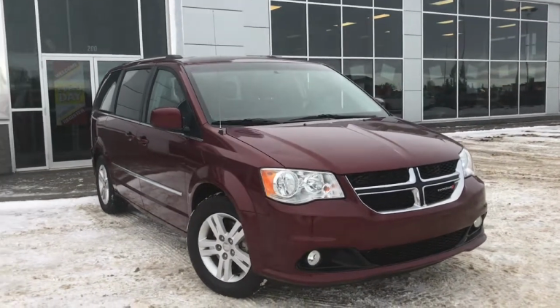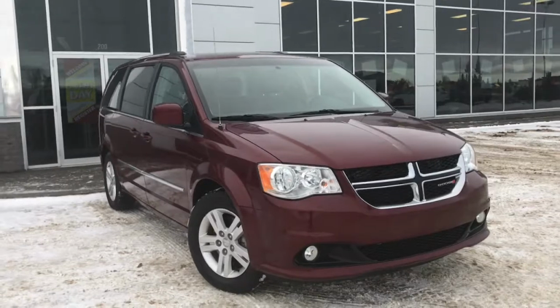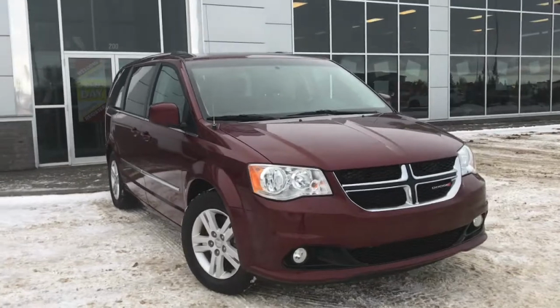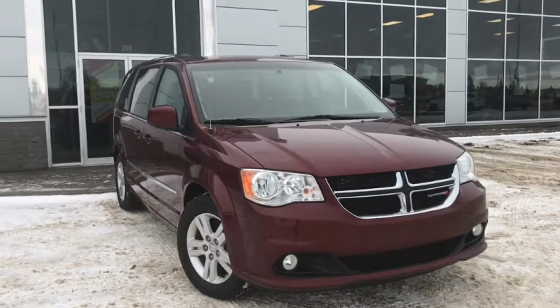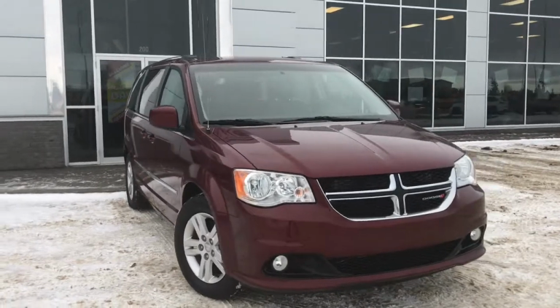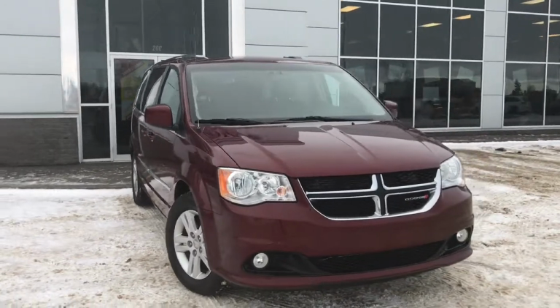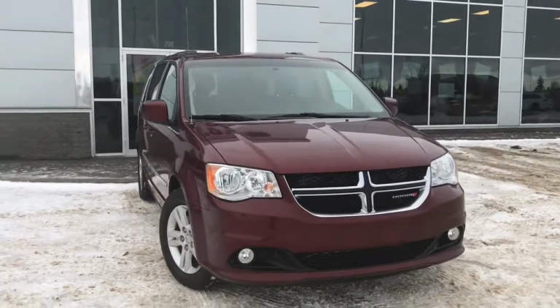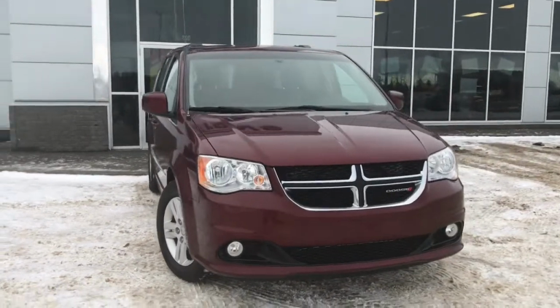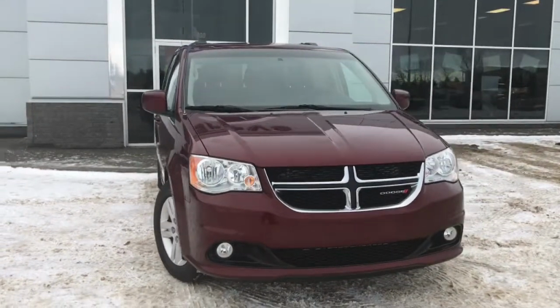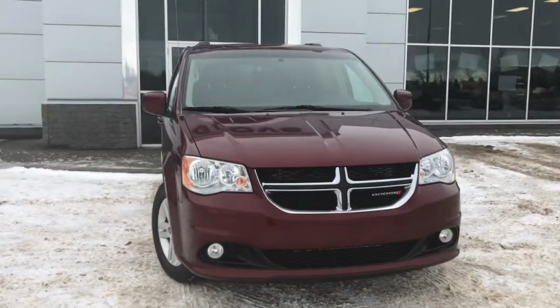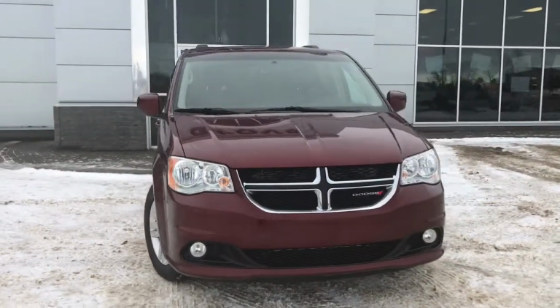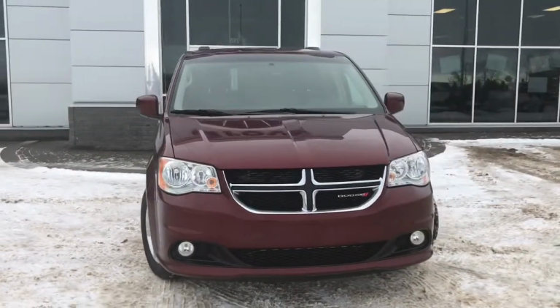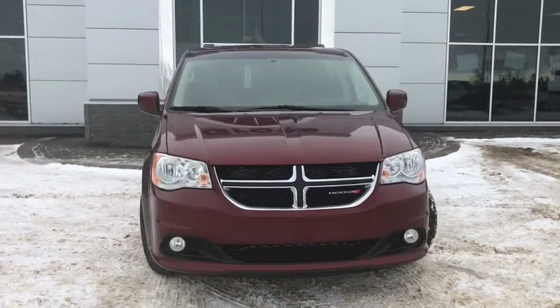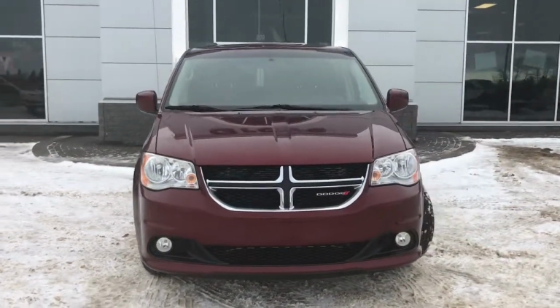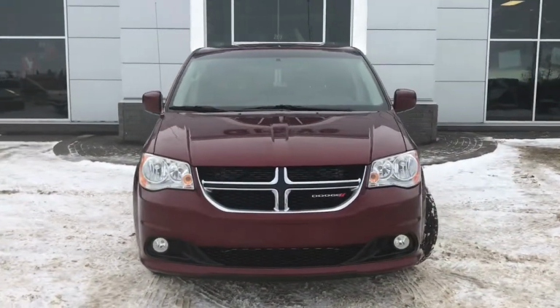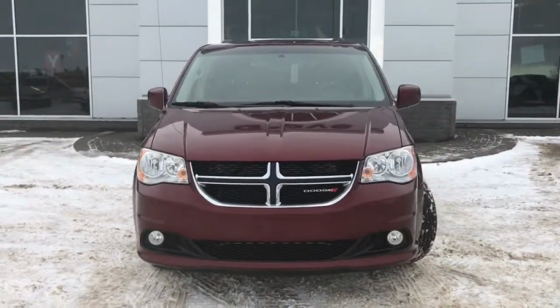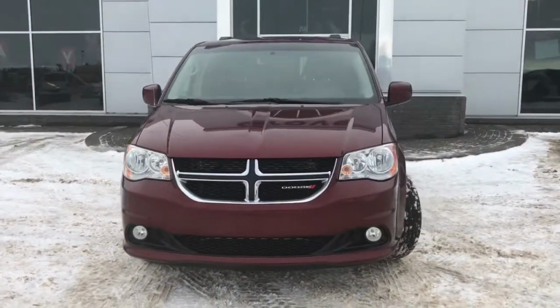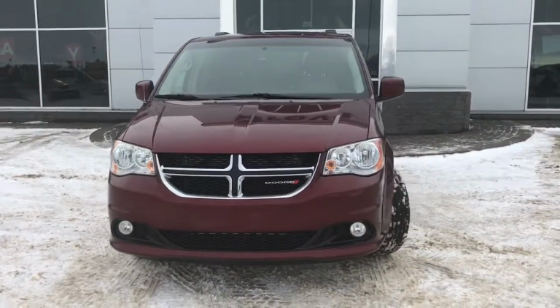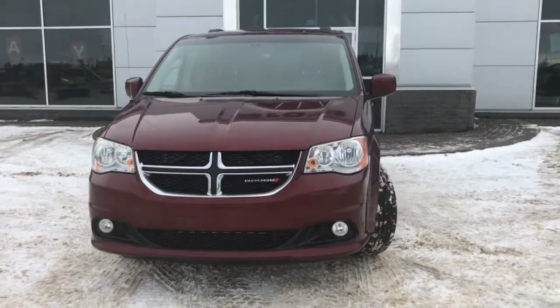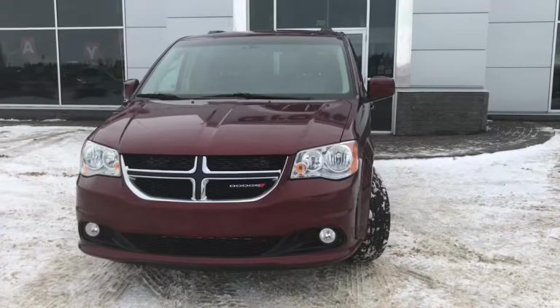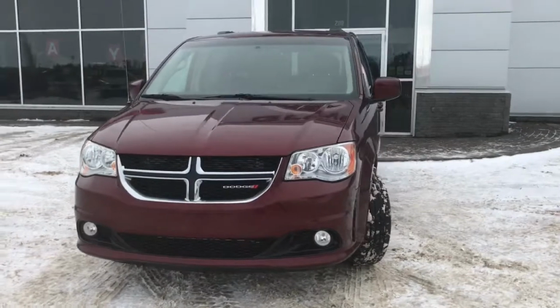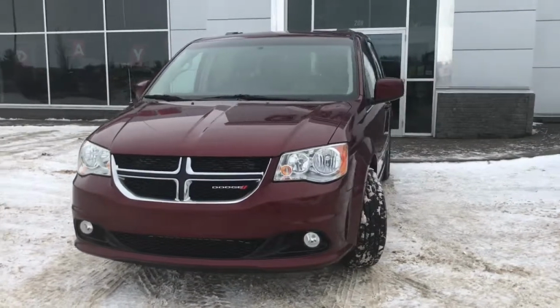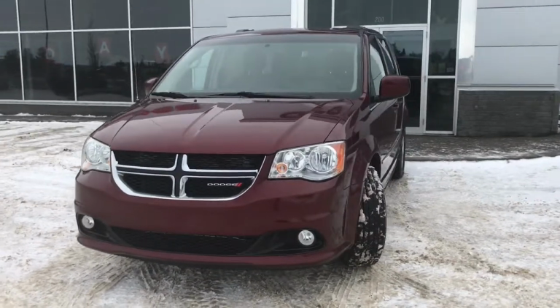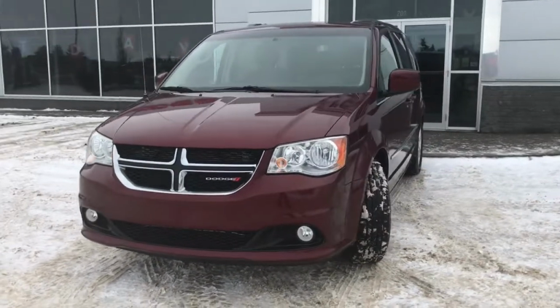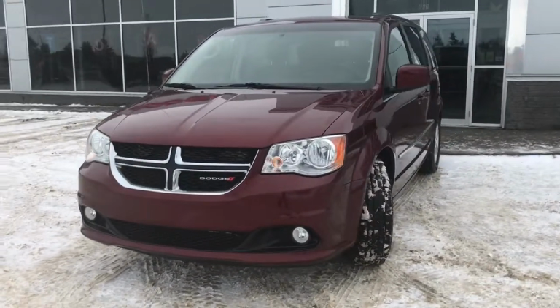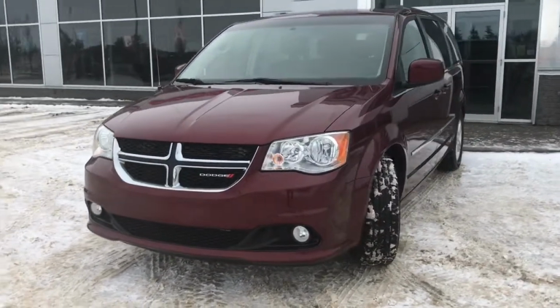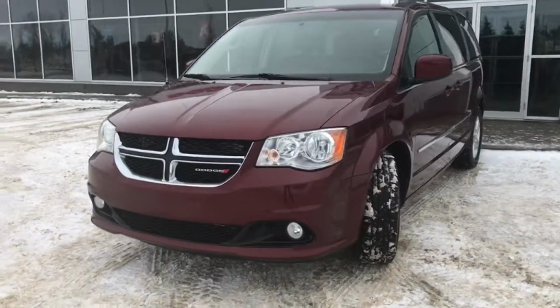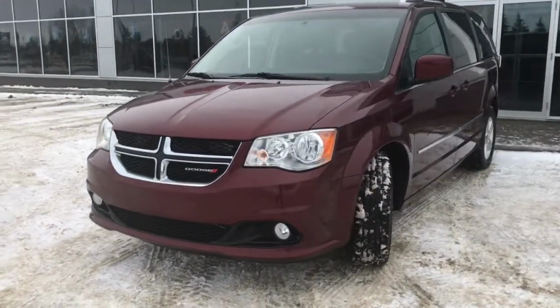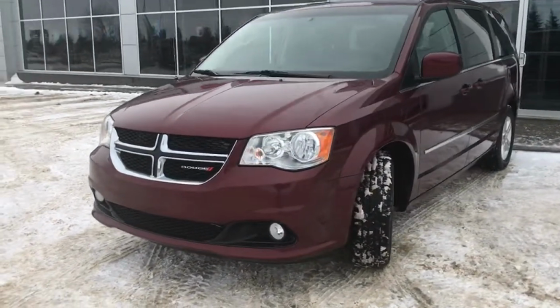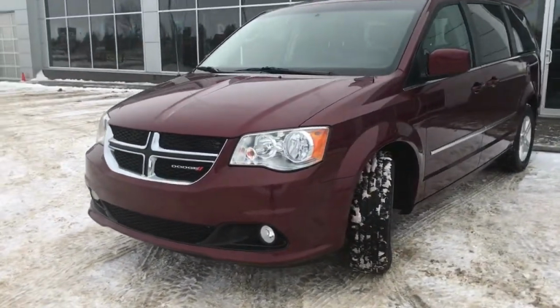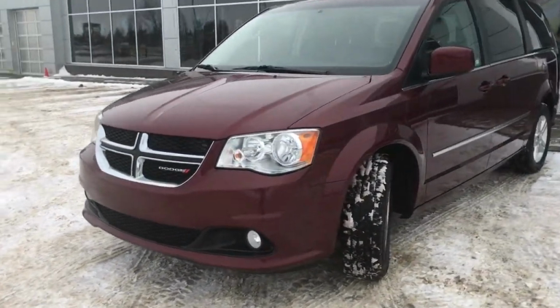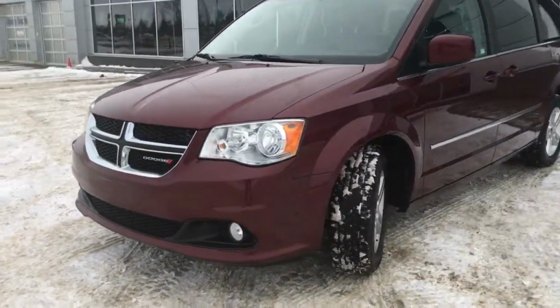Under the hood she has a 3.6 V6 engine pushing out 283 horsepower. In the front here we have your headlights, daytime running lights and signal lights, and of course these fog lights down here at the bottom.